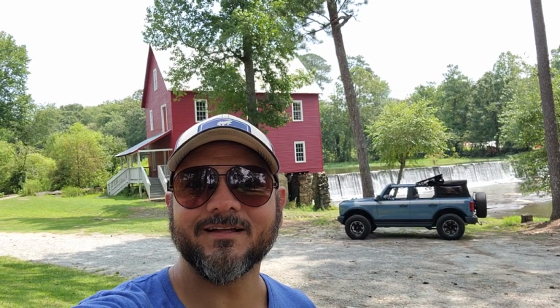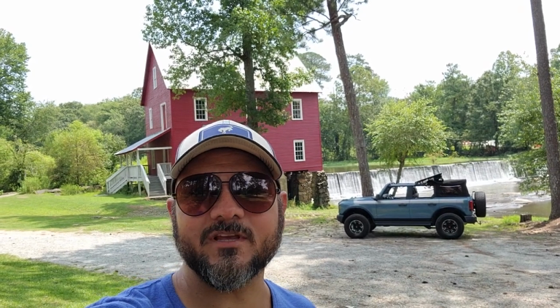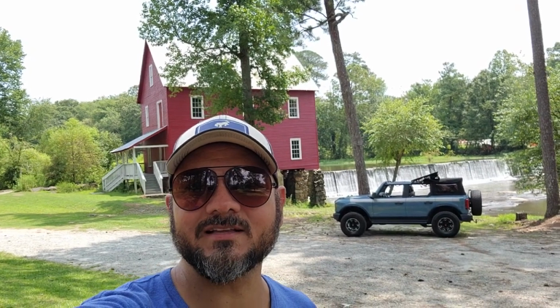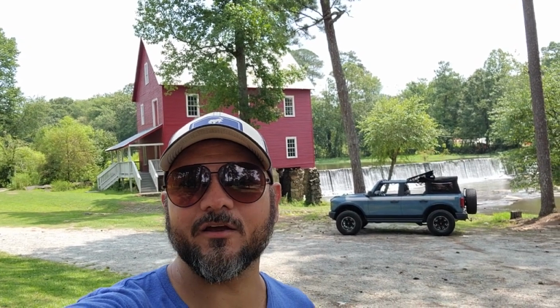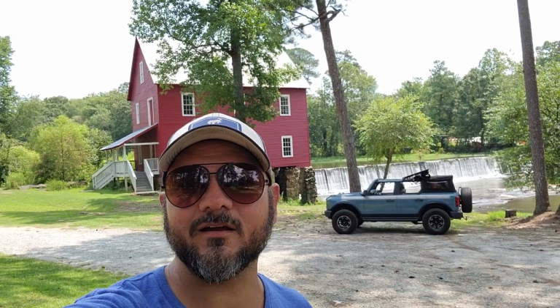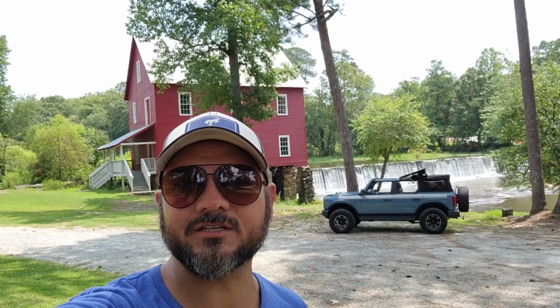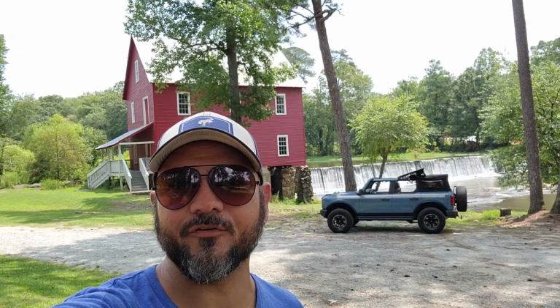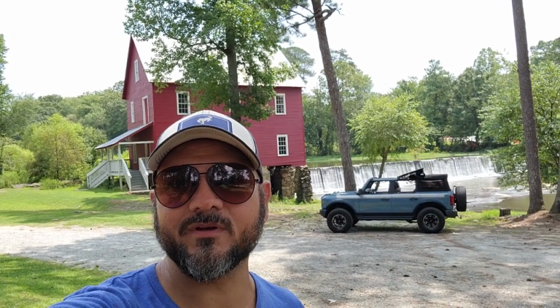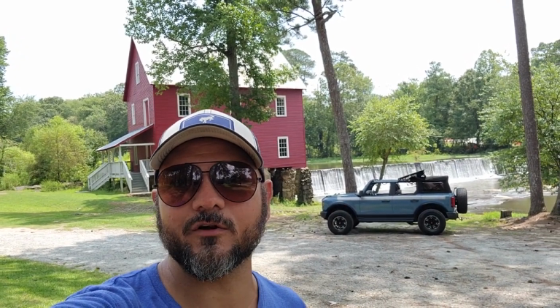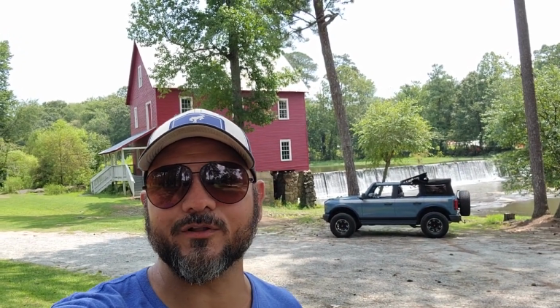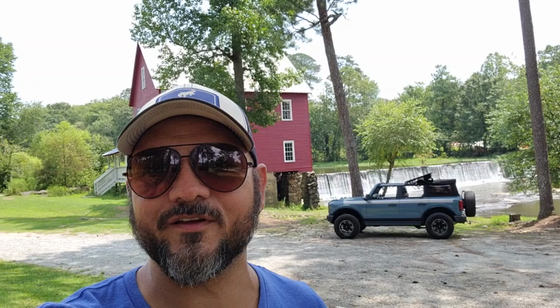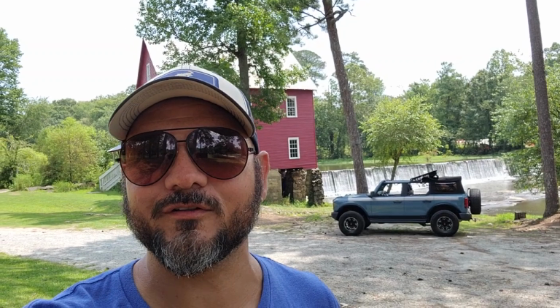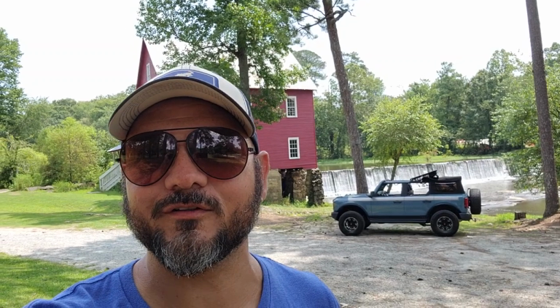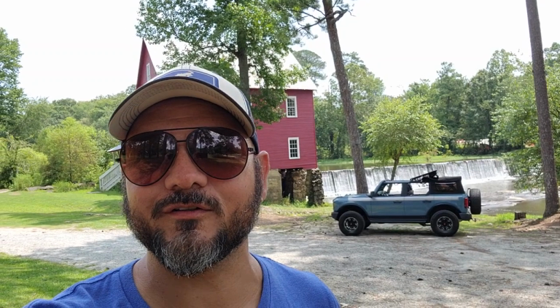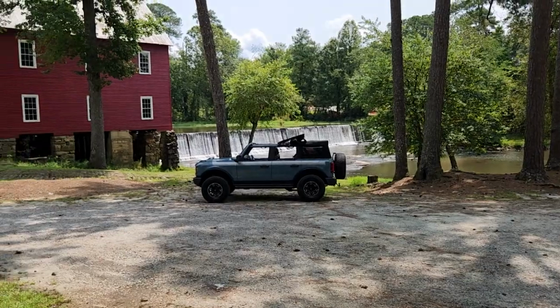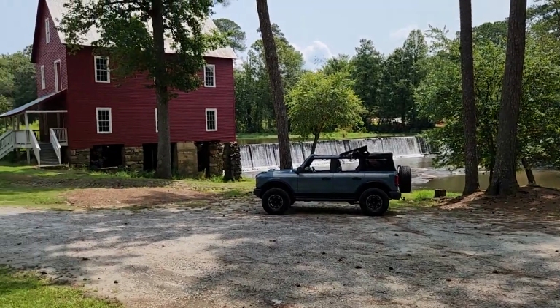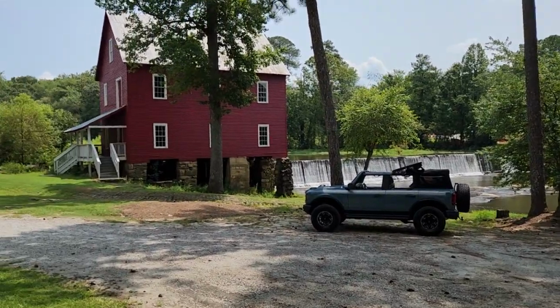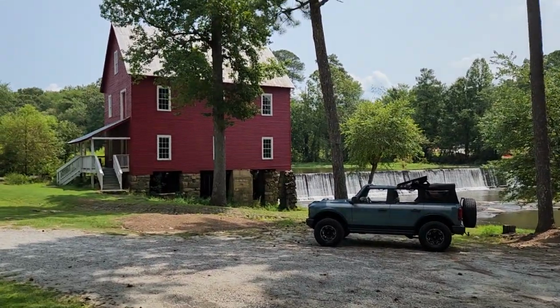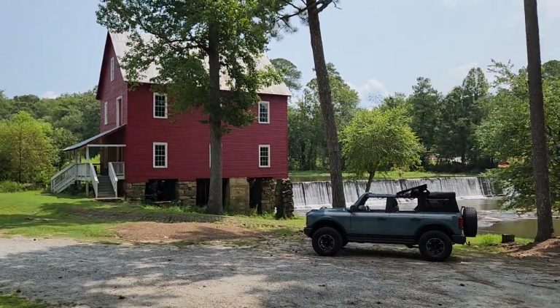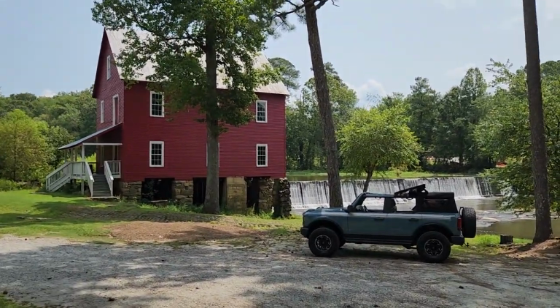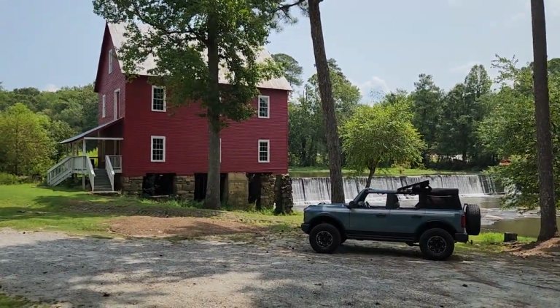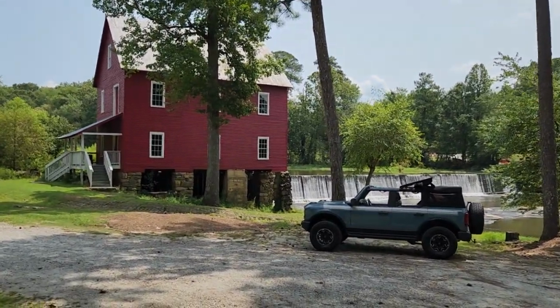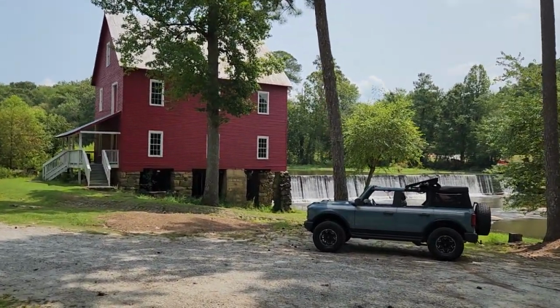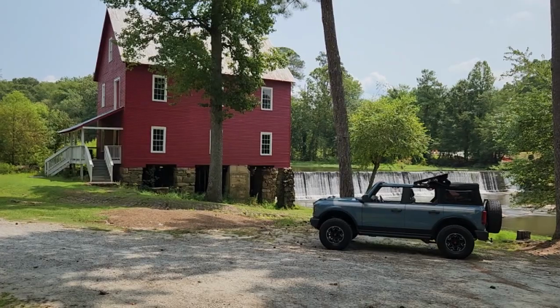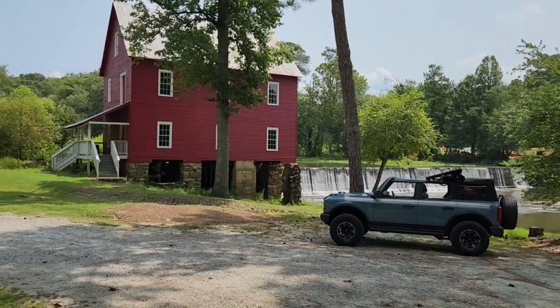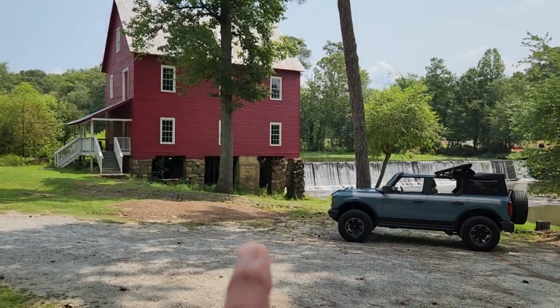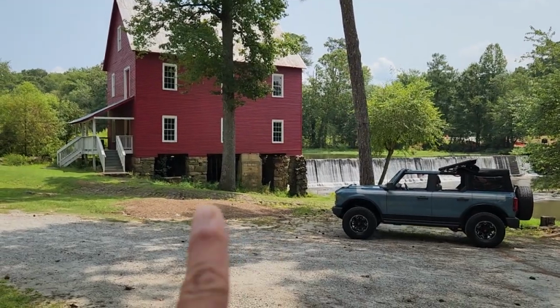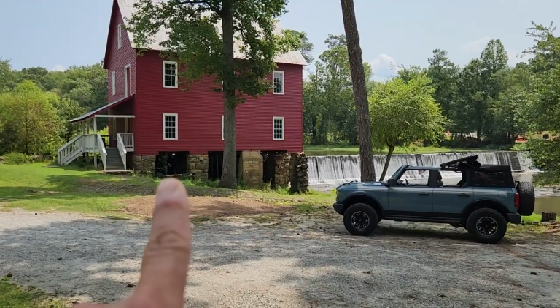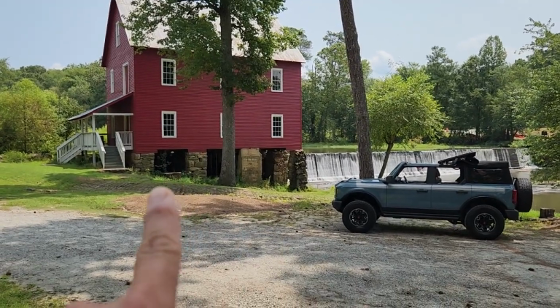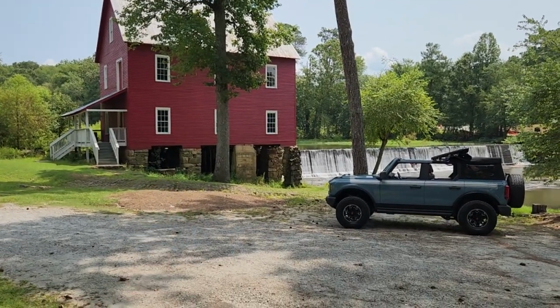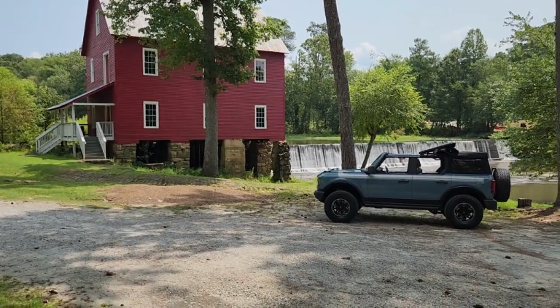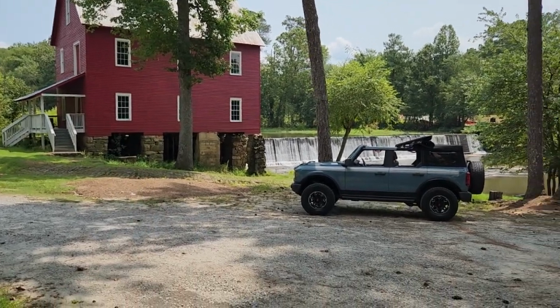Hey, what's up guys? It's Eric here. I'm actually at the famous Stars Mill in Fayetteville, Georgia — one of the most photographed spots in the state of Georgia. And also my wife and I got married right over there 21 years ago.